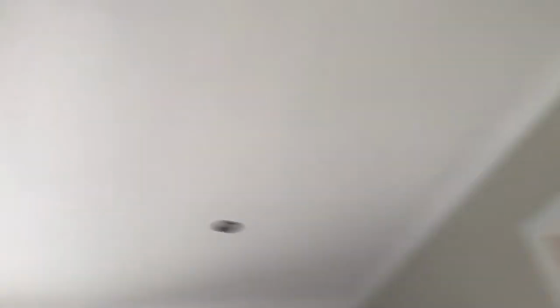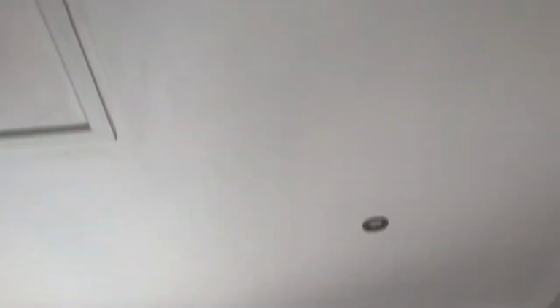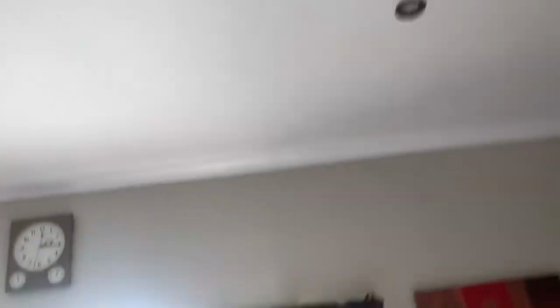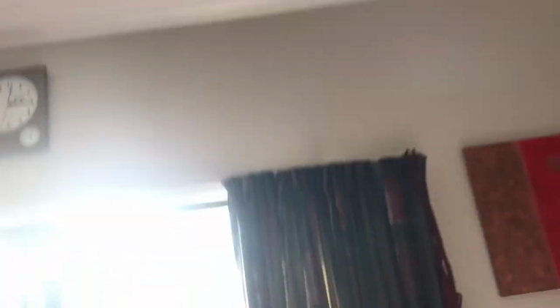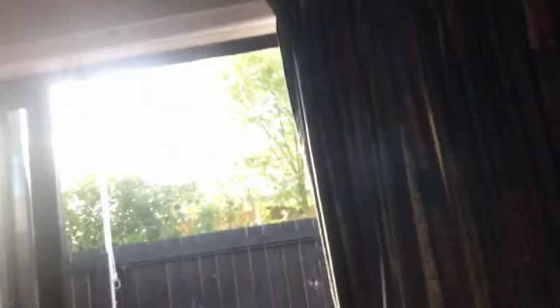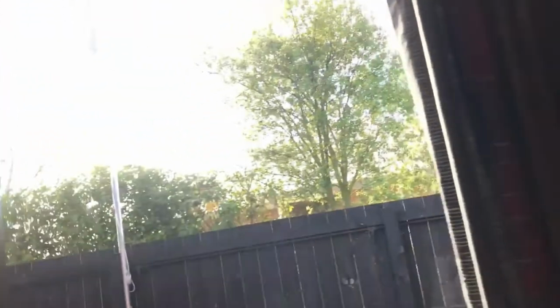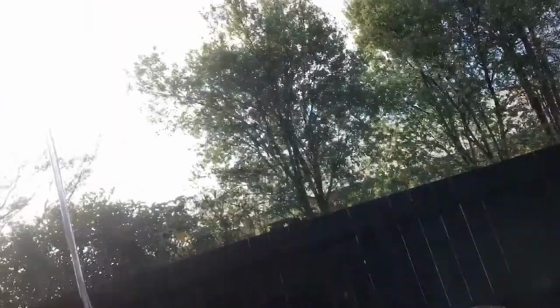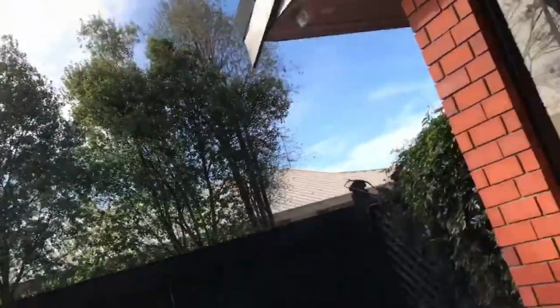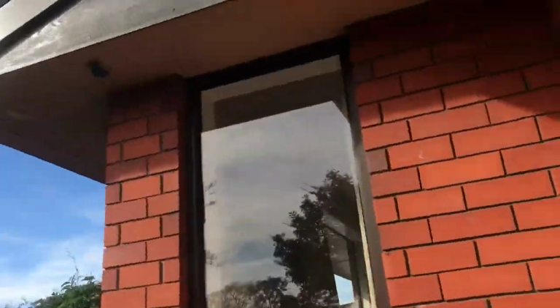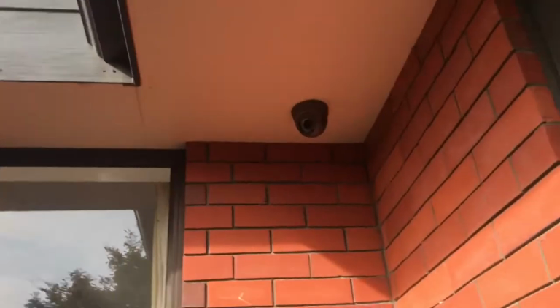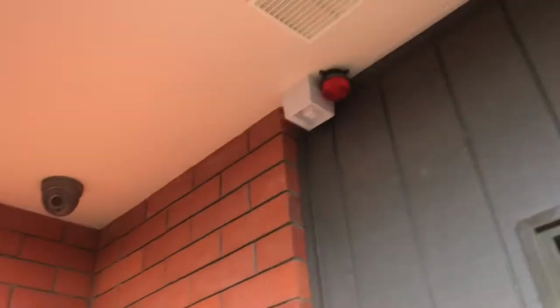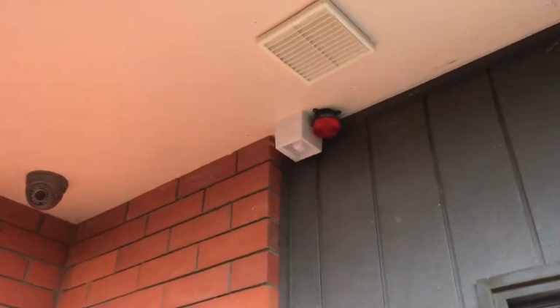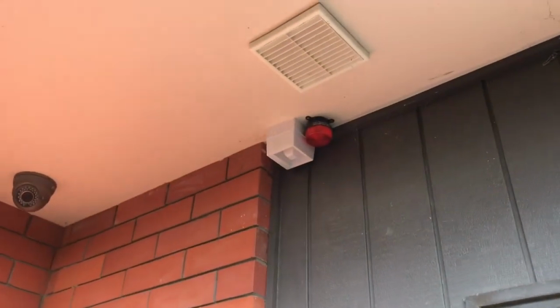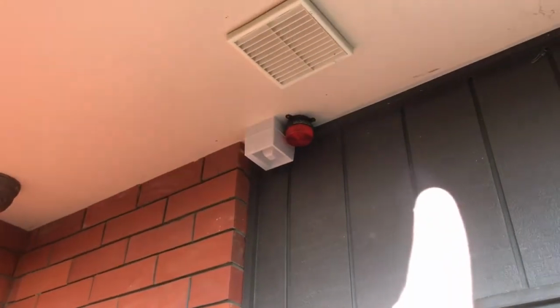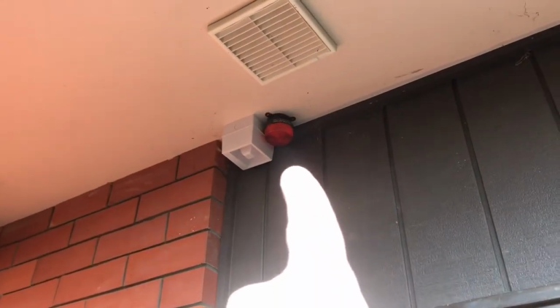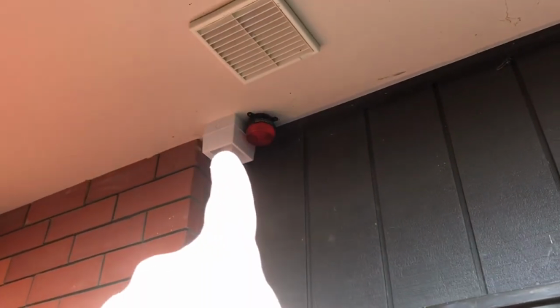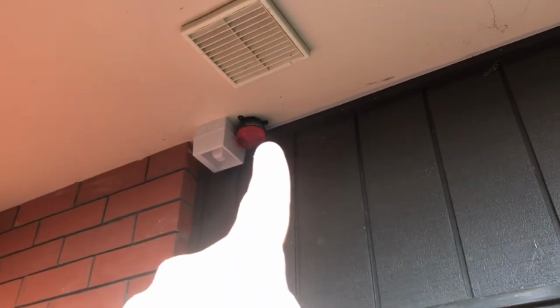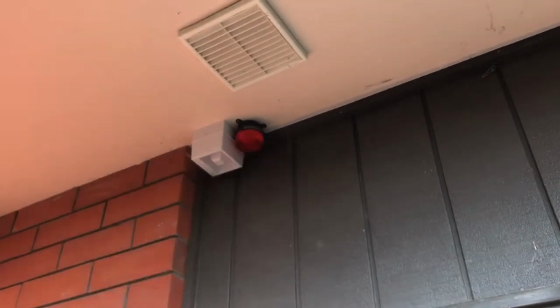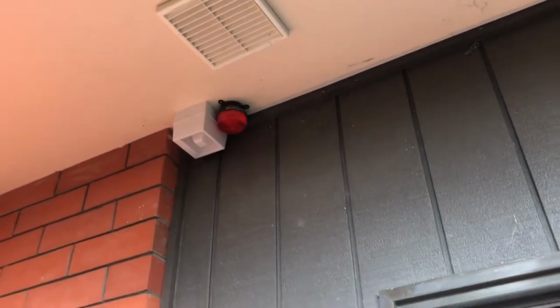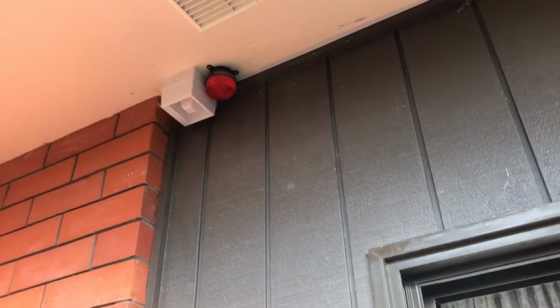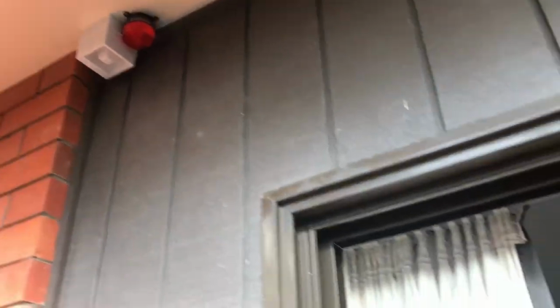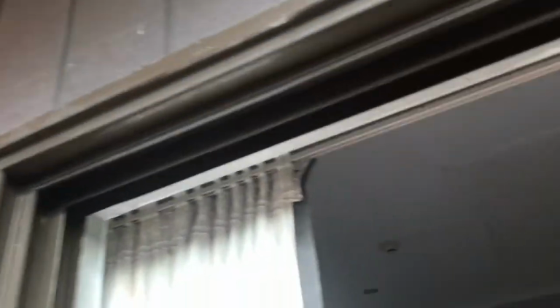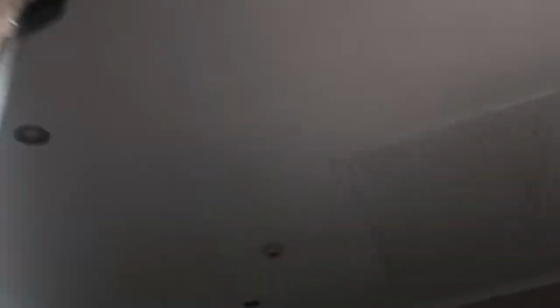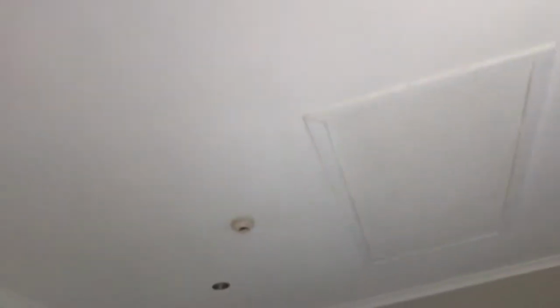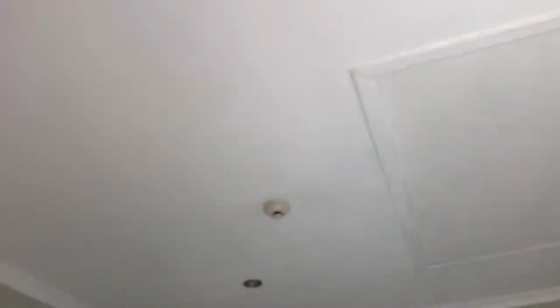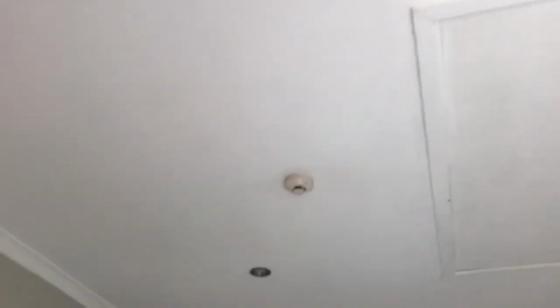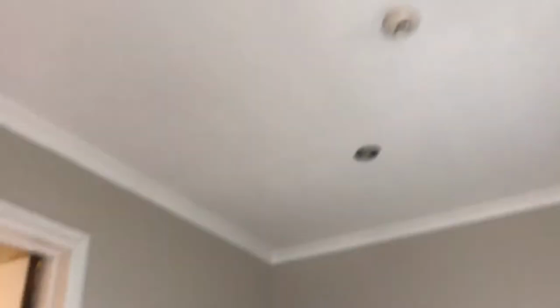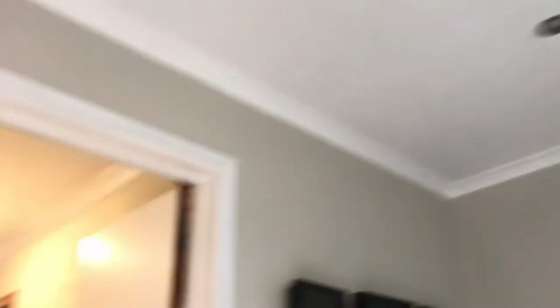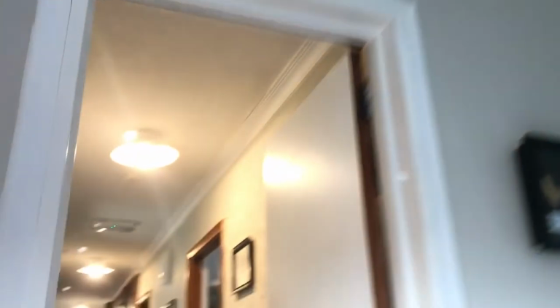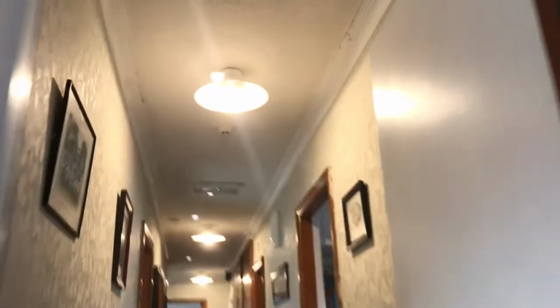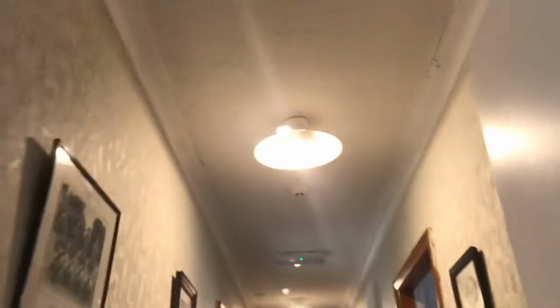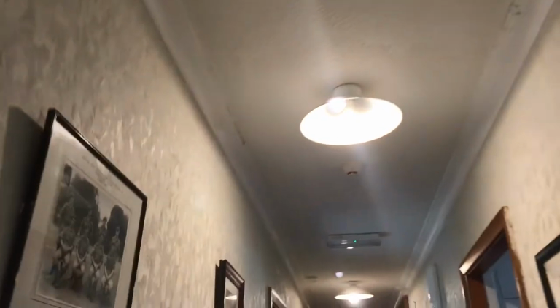Outside here, I've got an external warning device up there with a strobe light, just so it can alert neighbours if you're not home and the house is closed up during the day and you get a fire alarm activation.